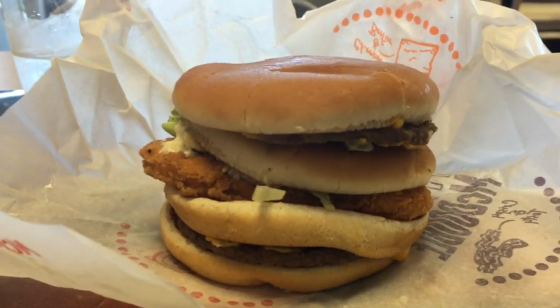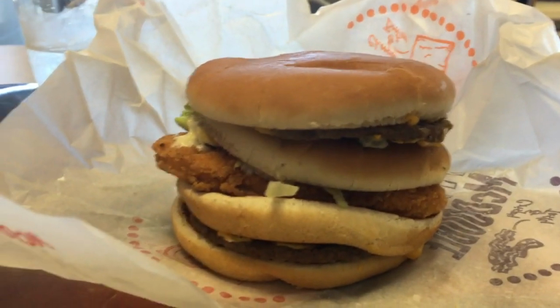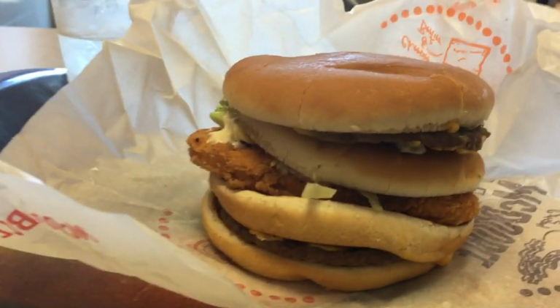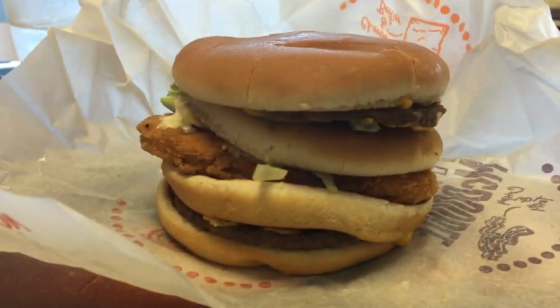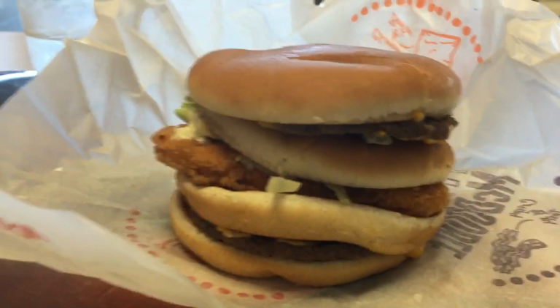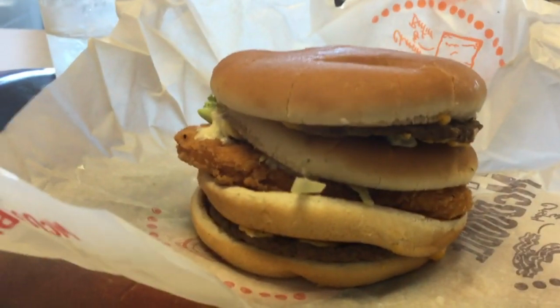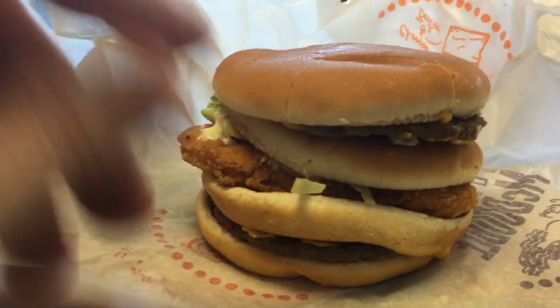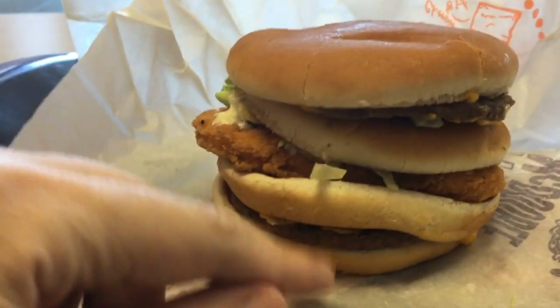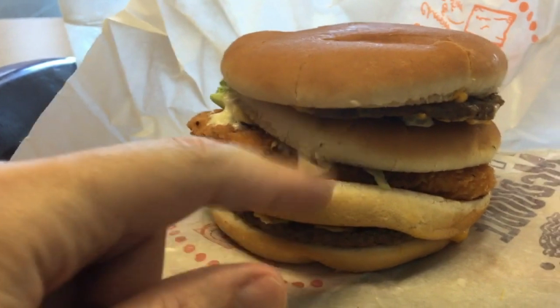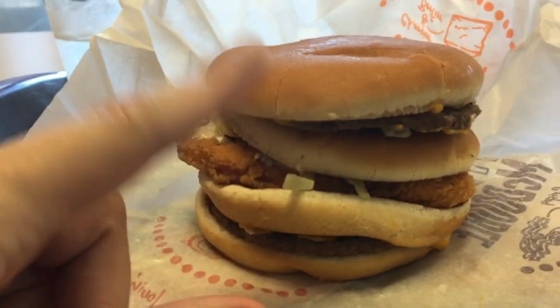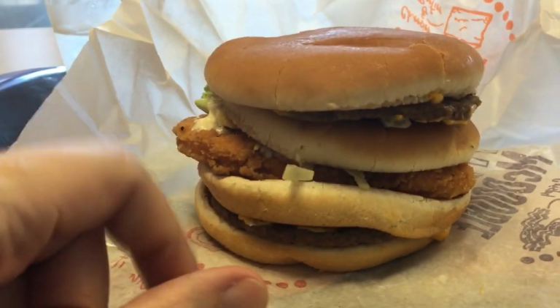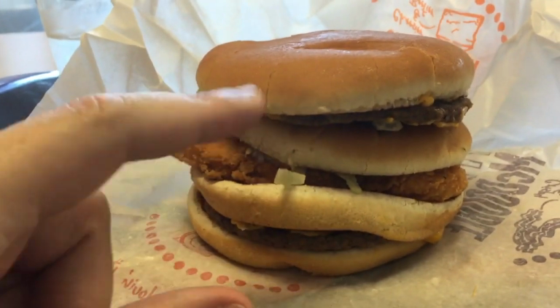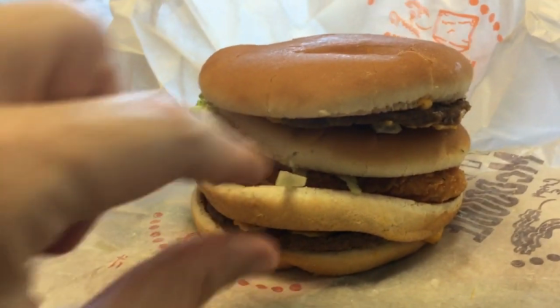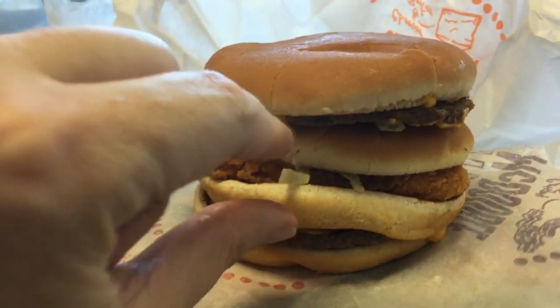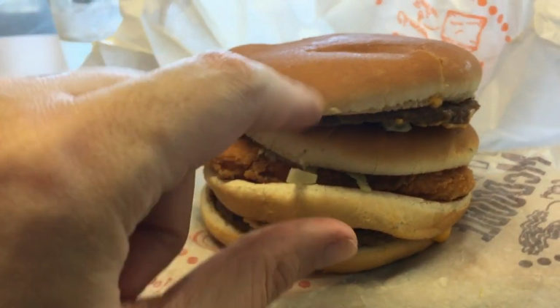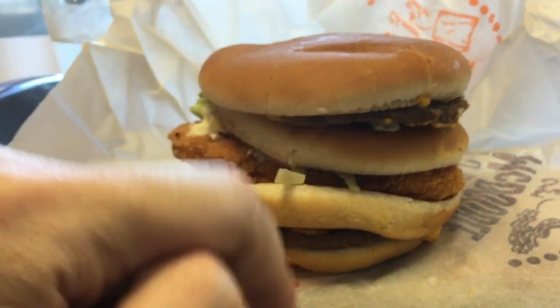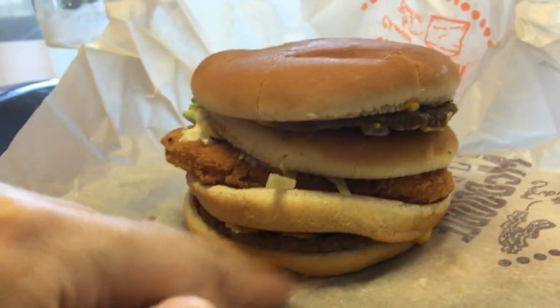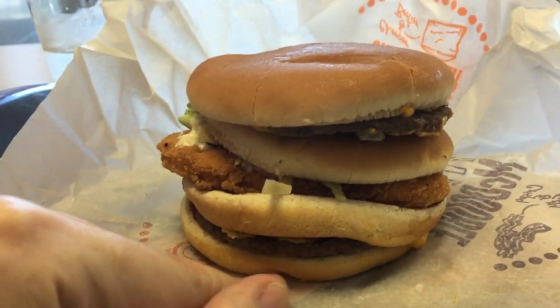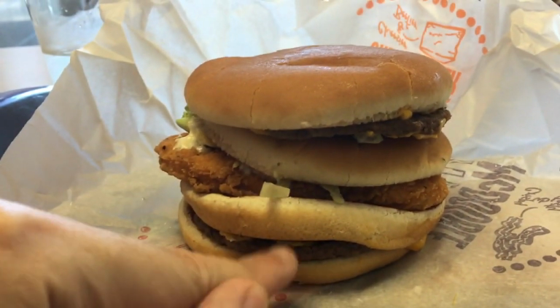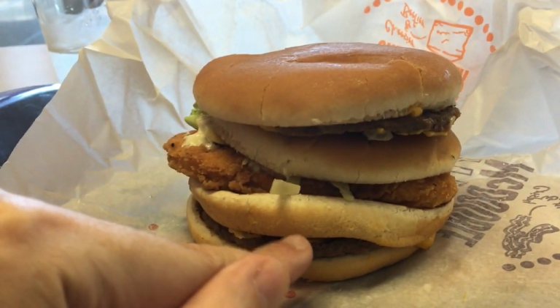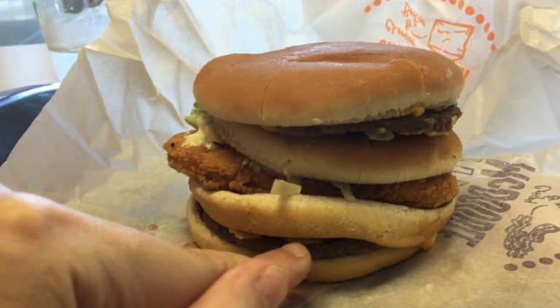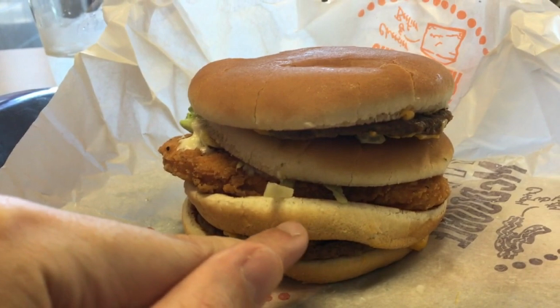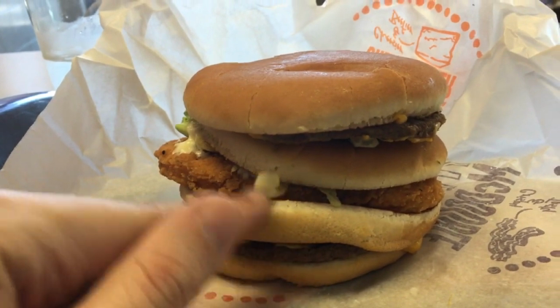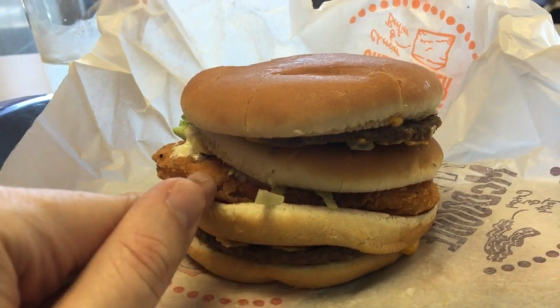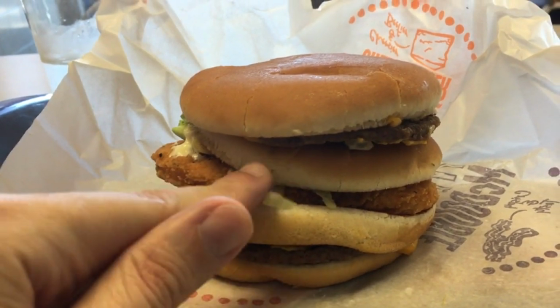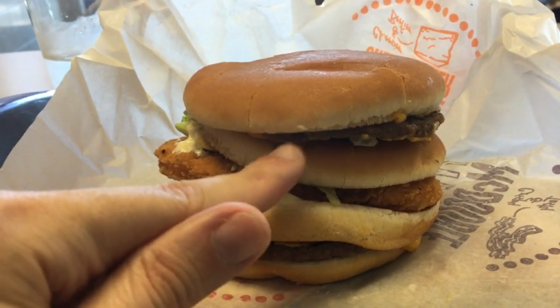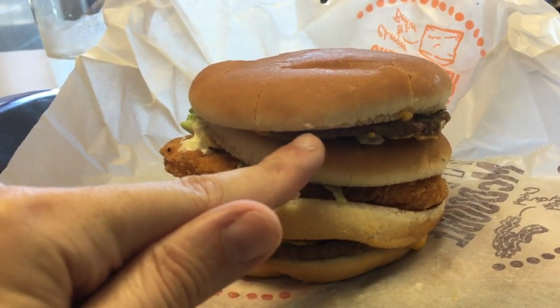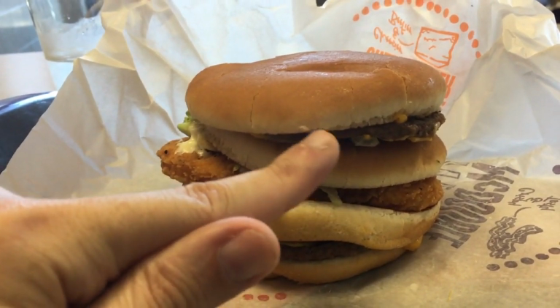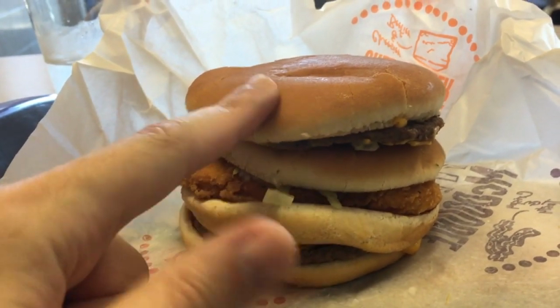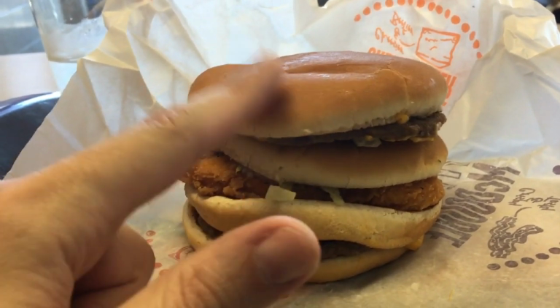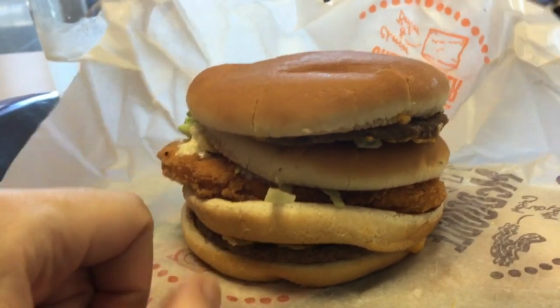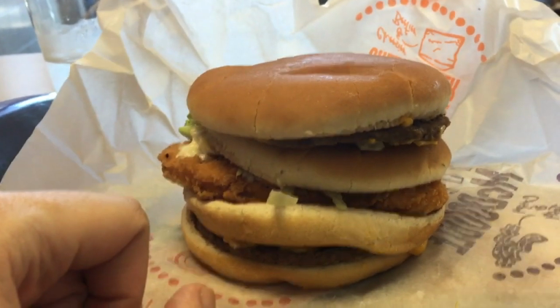So it's pretty much a McDouble and a McChicken combined. Pretty much the McChicken's in the middle of the McDouble. You got the bun, patty, bun, chicken patty, bun, patty and cheese, and the bun again.